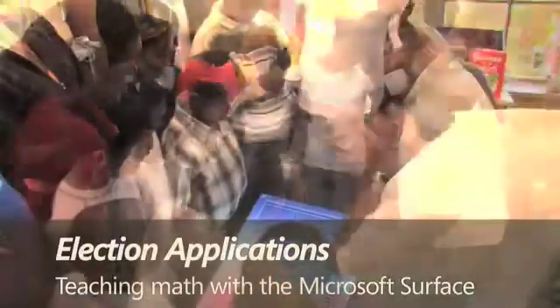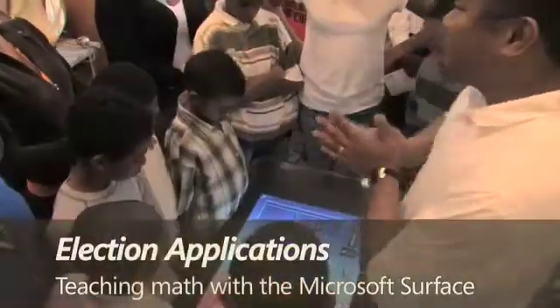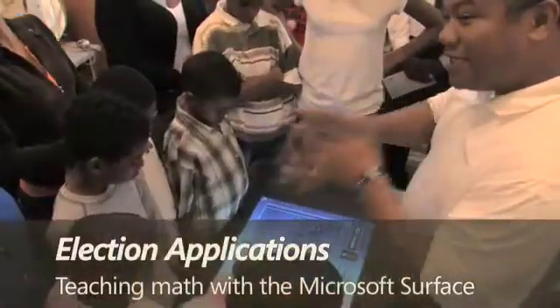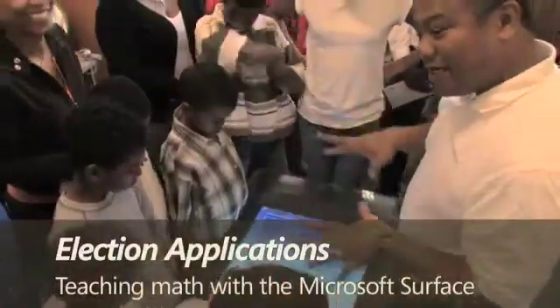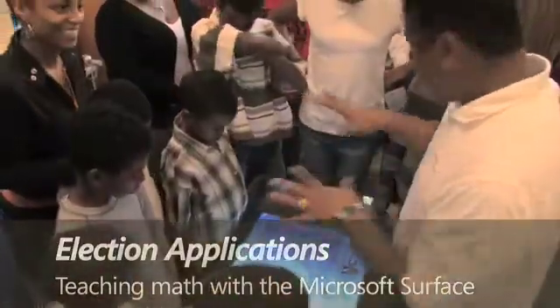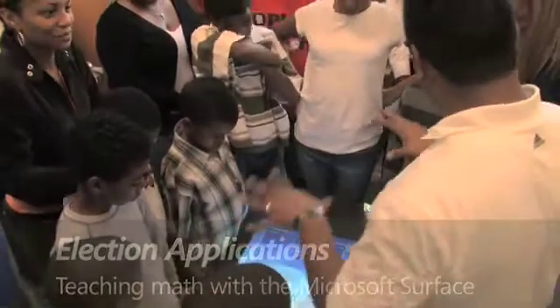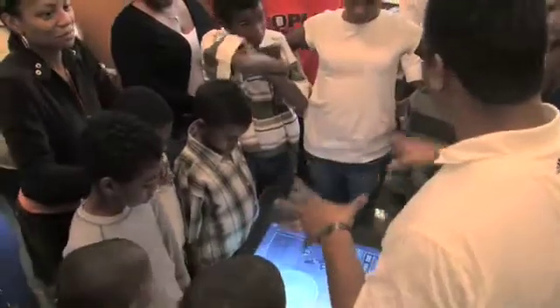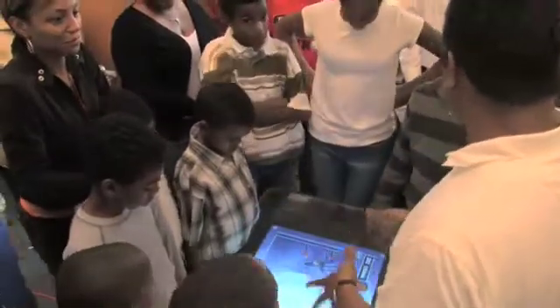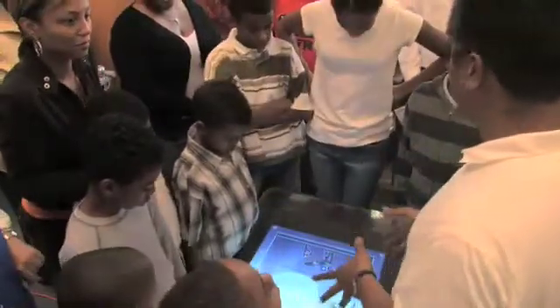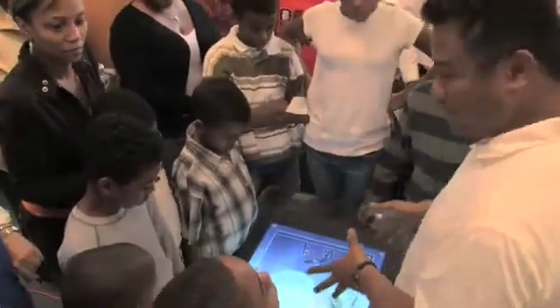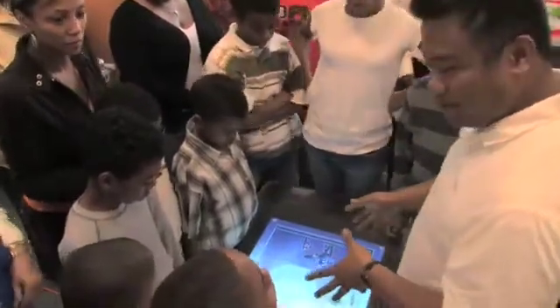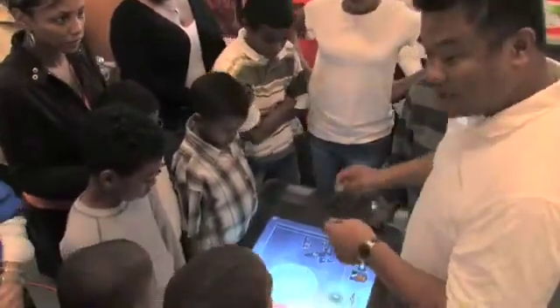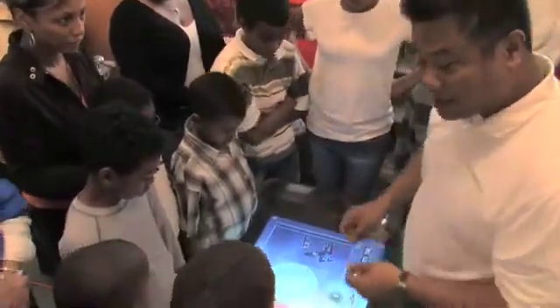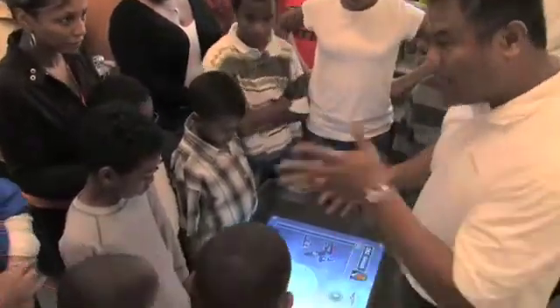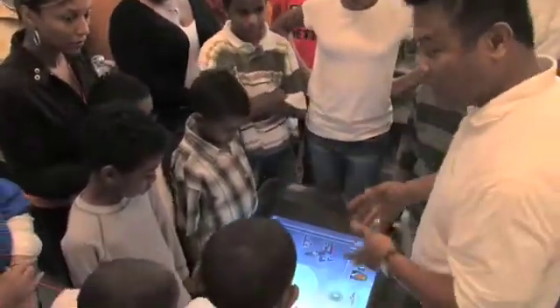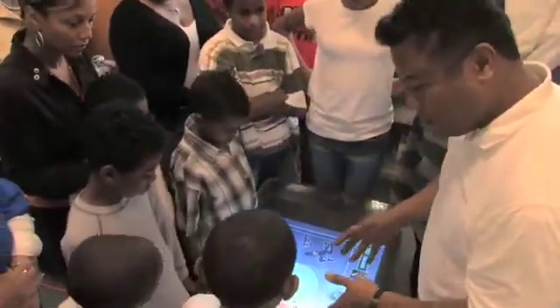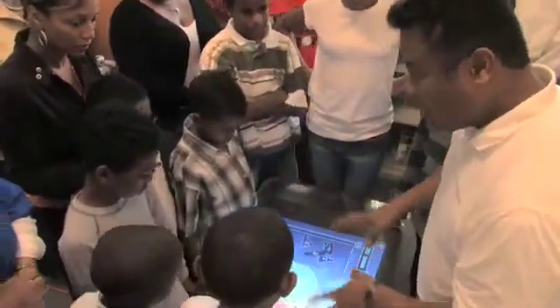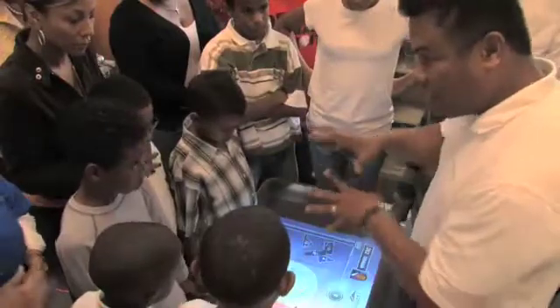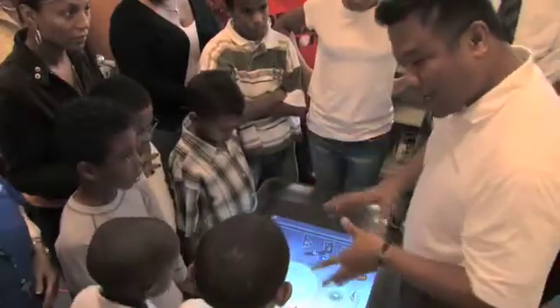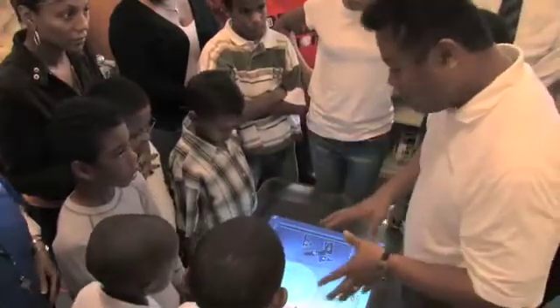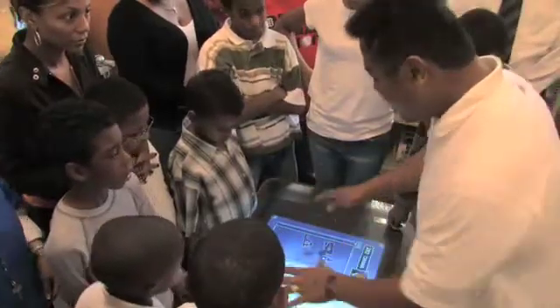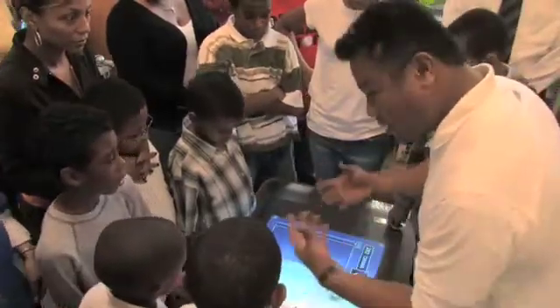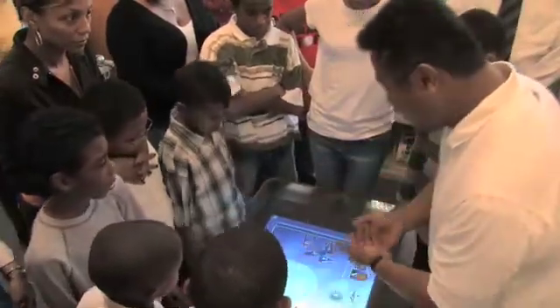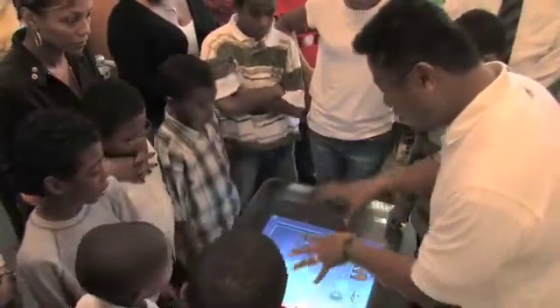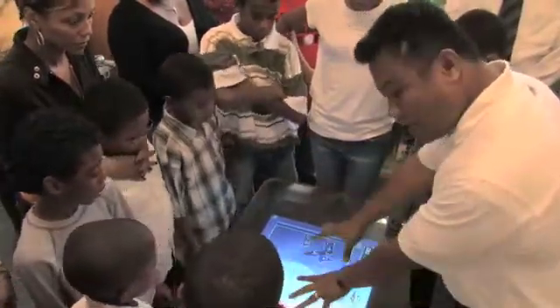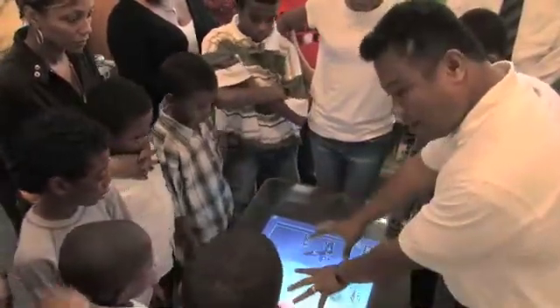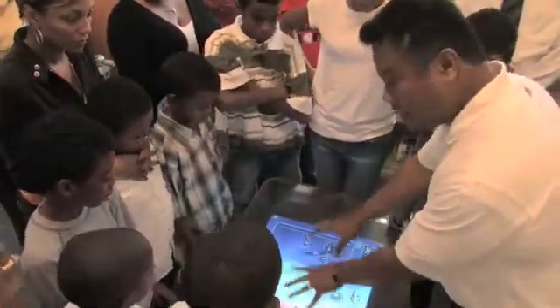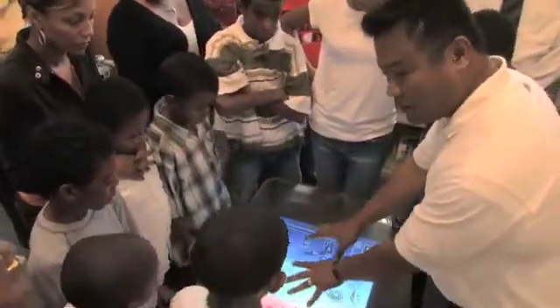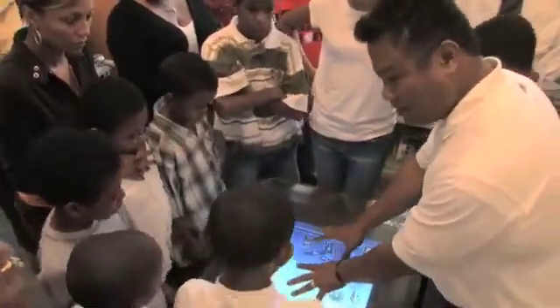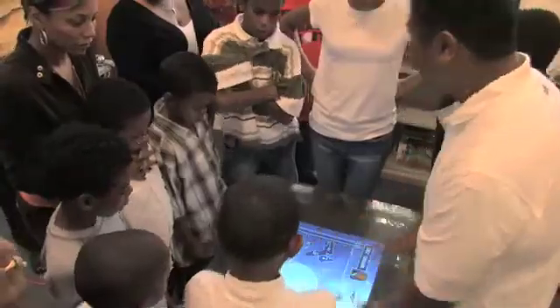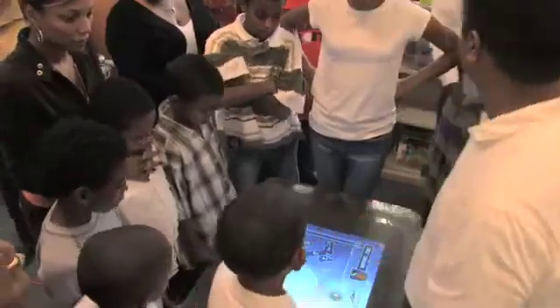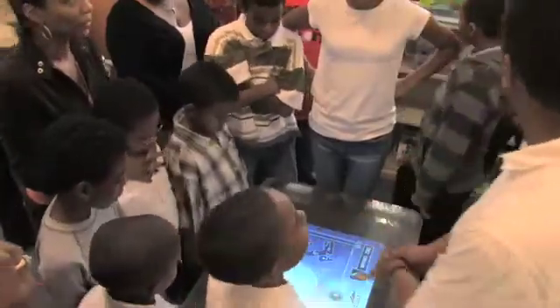I've given kind of an overview of some of the stuff you can do on here. As a matter of fact, you're going to go back to your table, come up with some math problems, and then we're going to take that math problem and put it on here and see if it works. Everybody back to your seat.